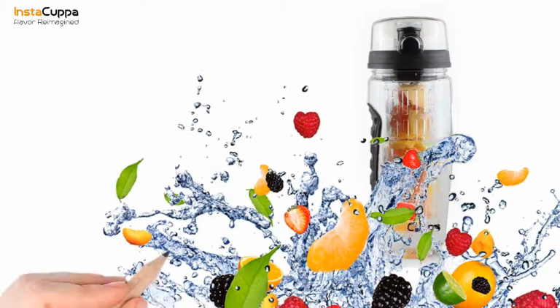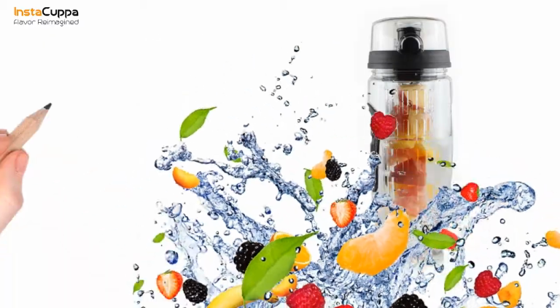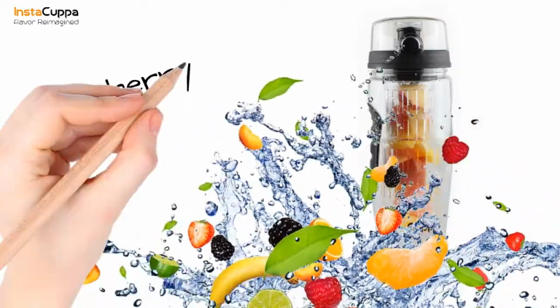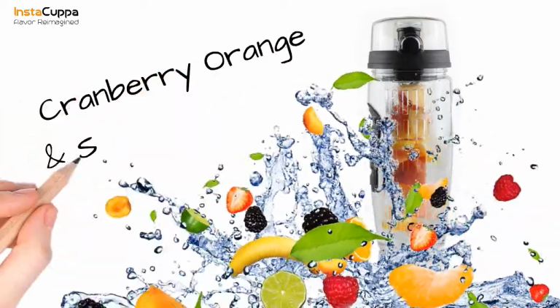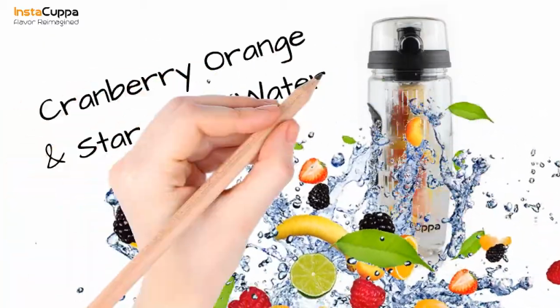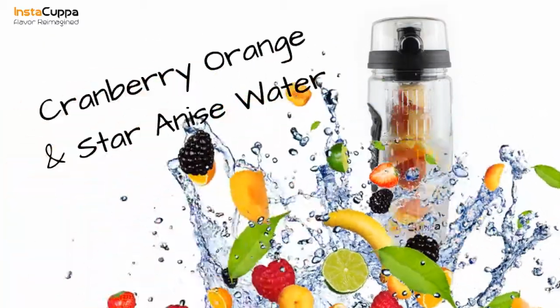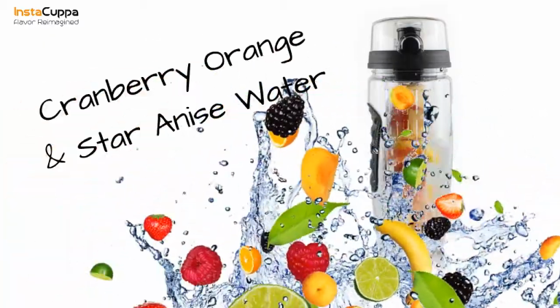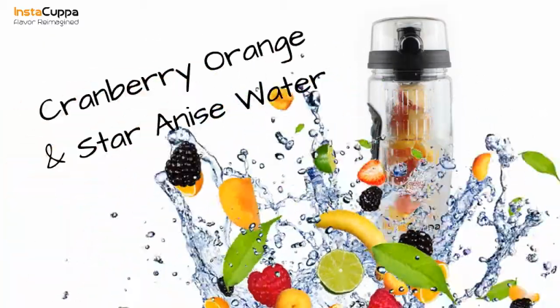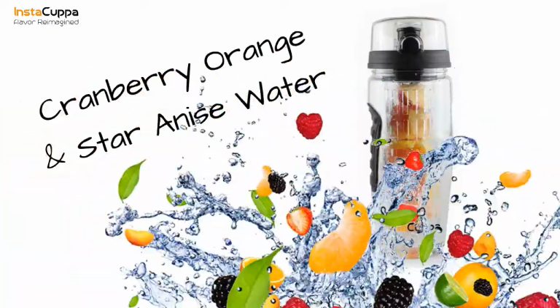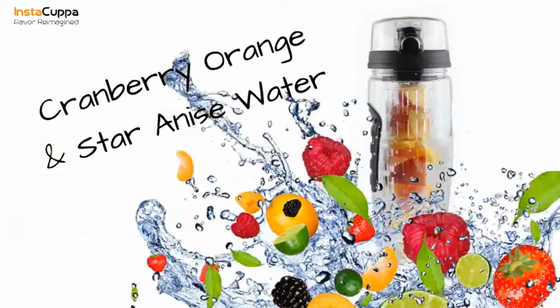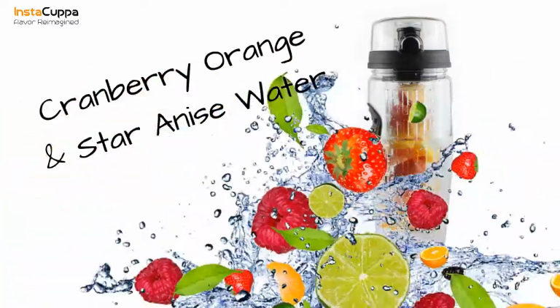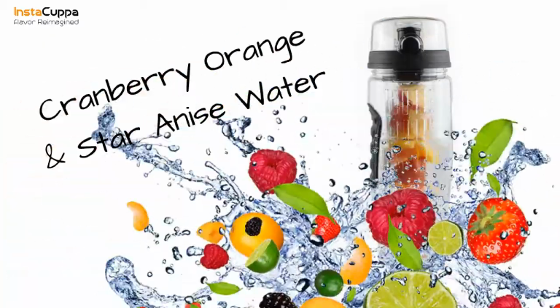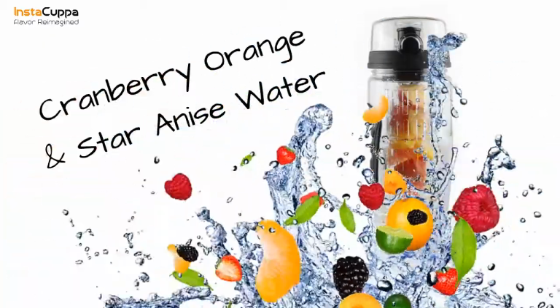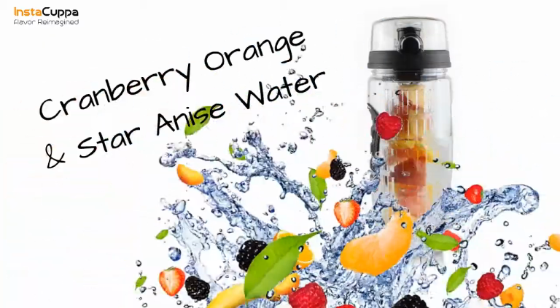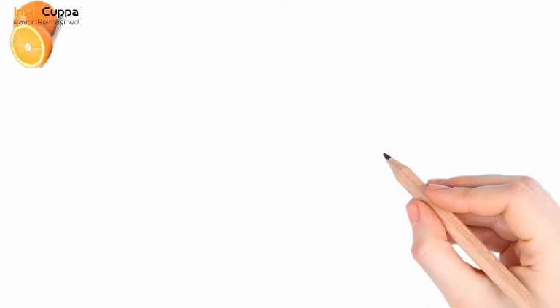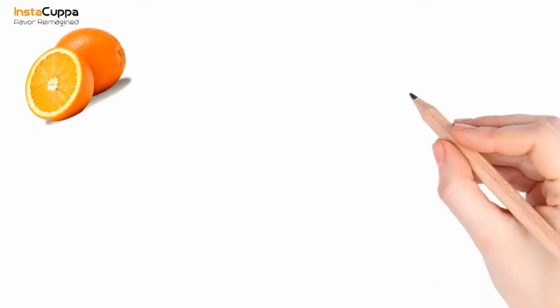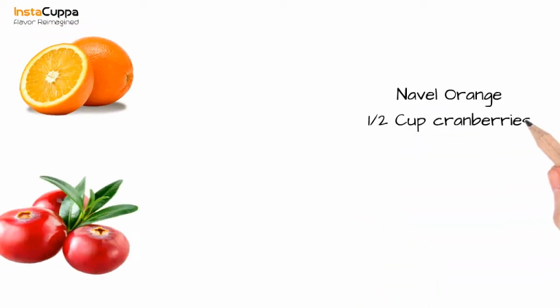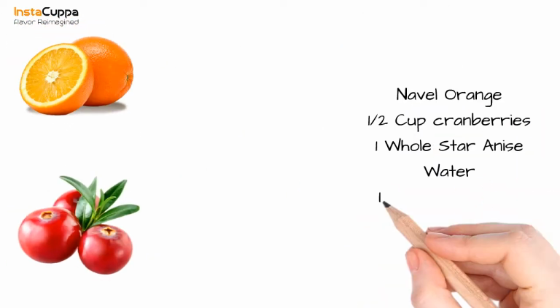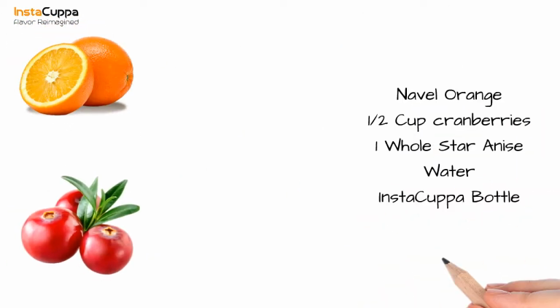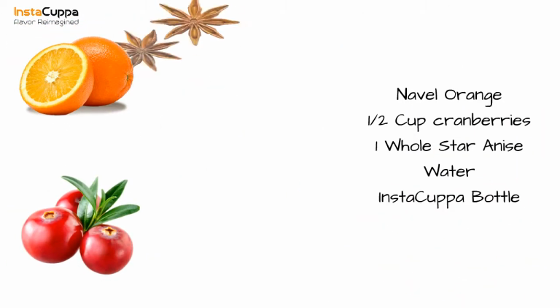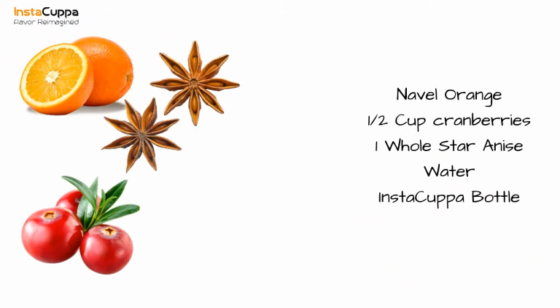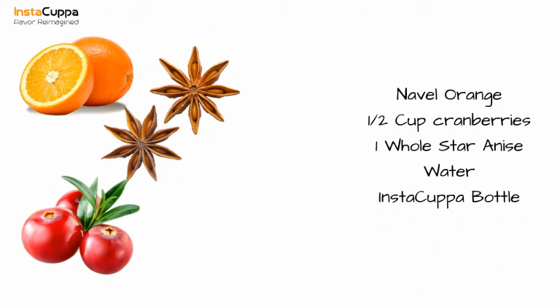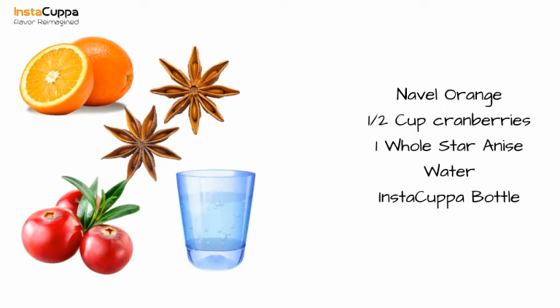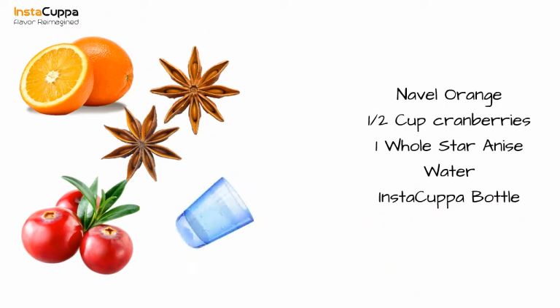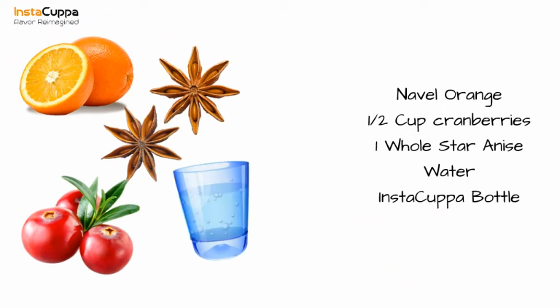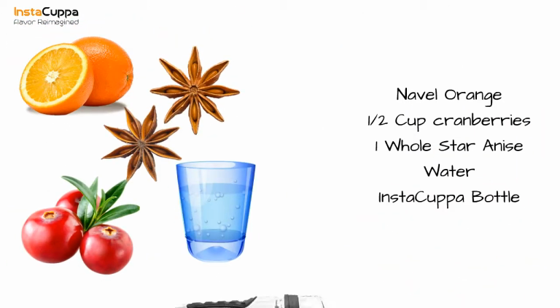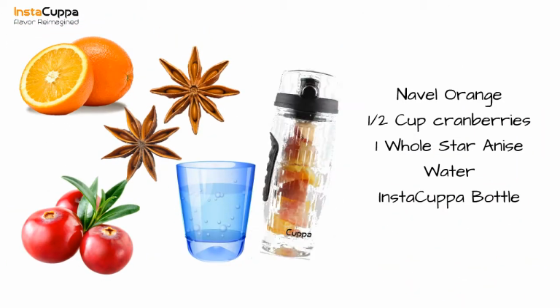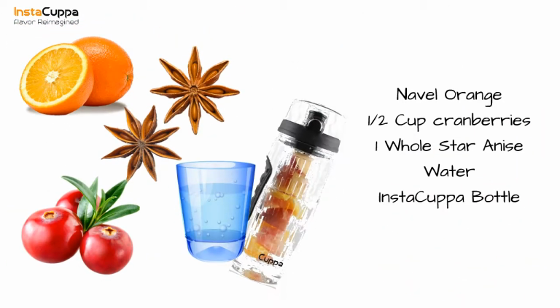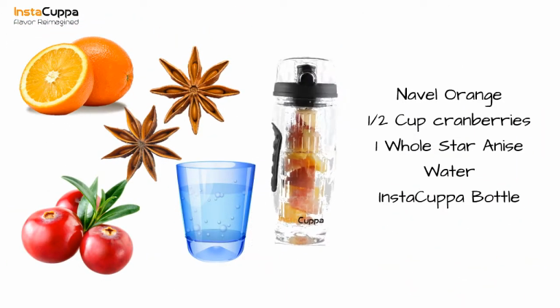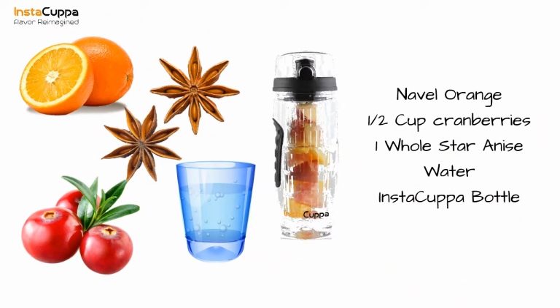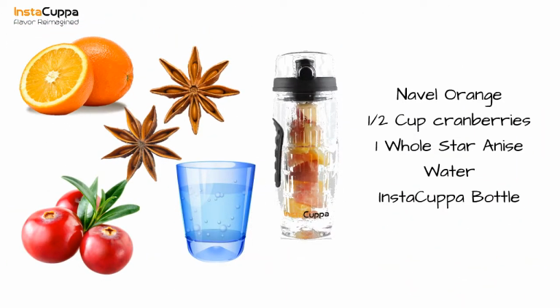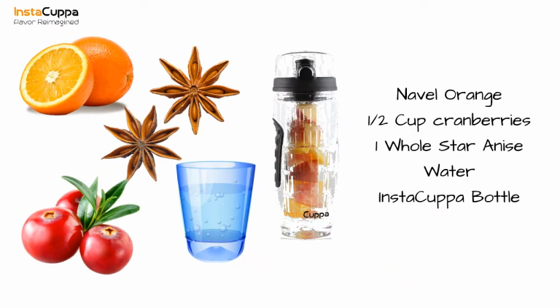Cranberry orange and star anise infused water recipe. We'll need half a cup of cranberries, one whole star anise, half an orange, and water.